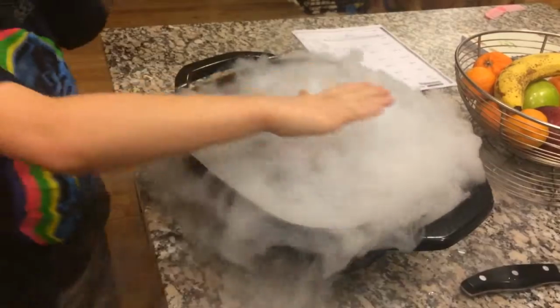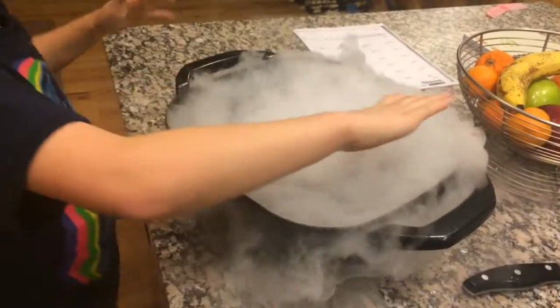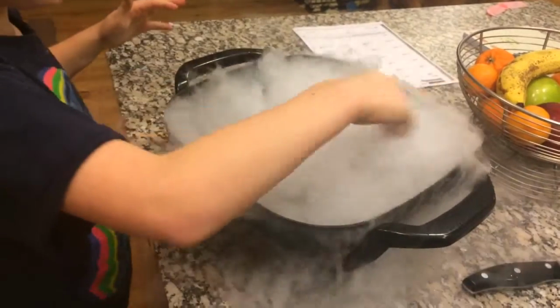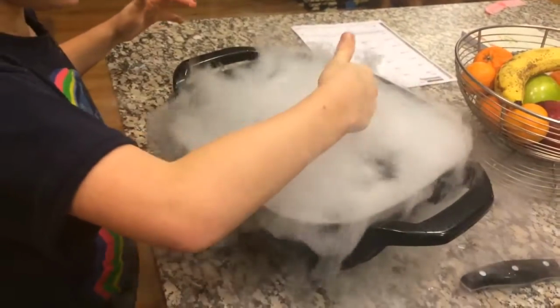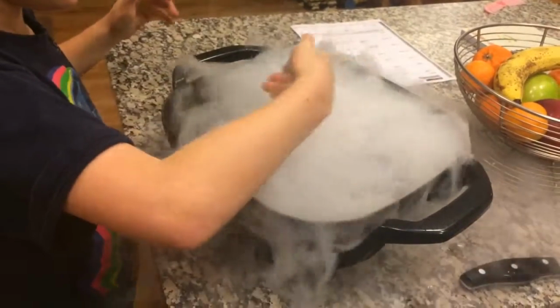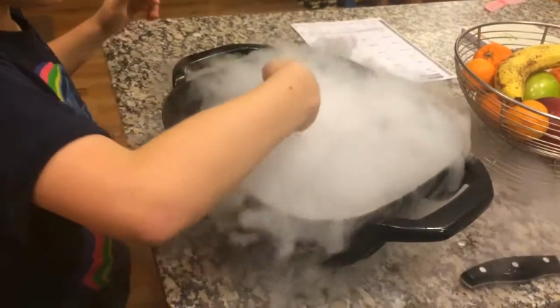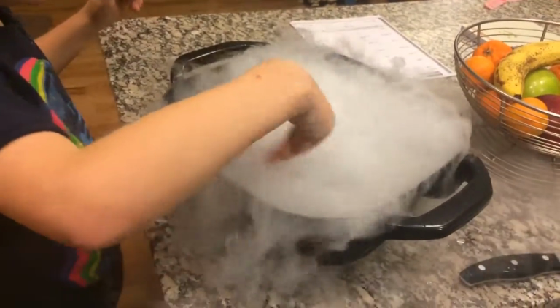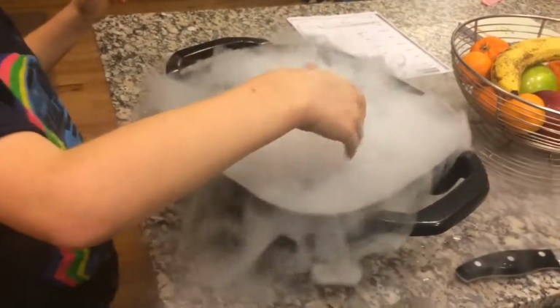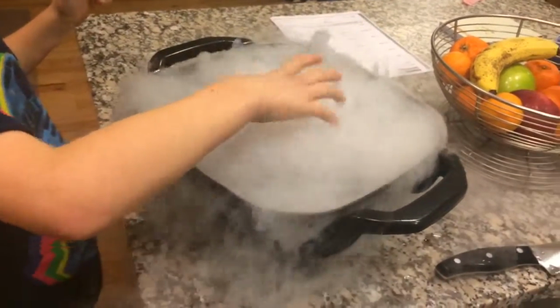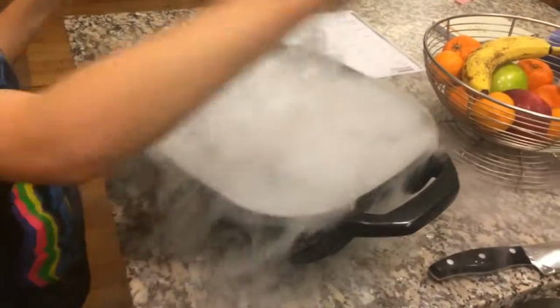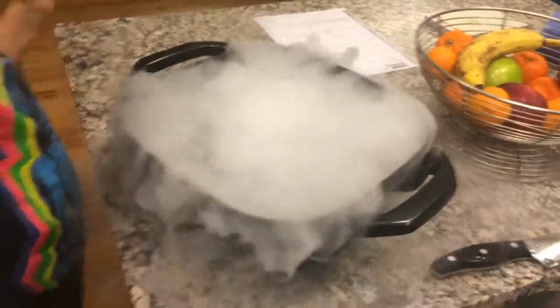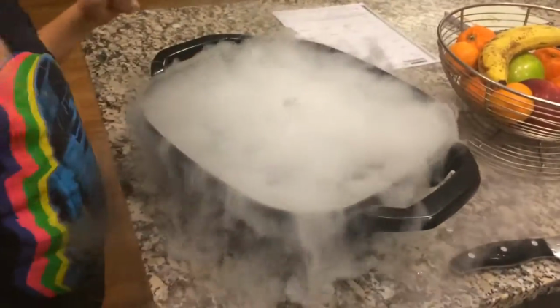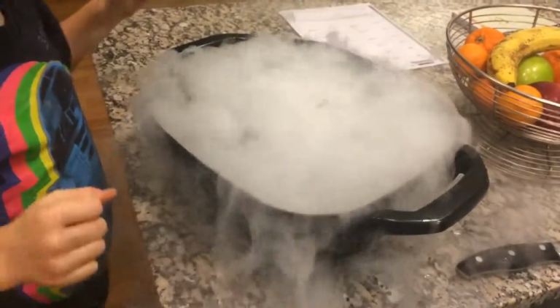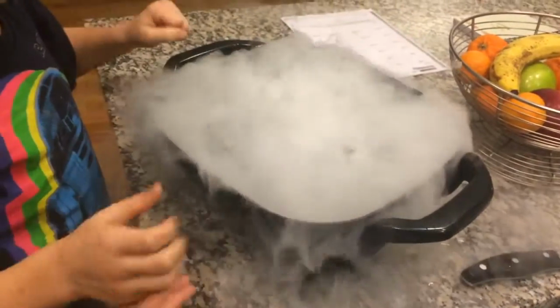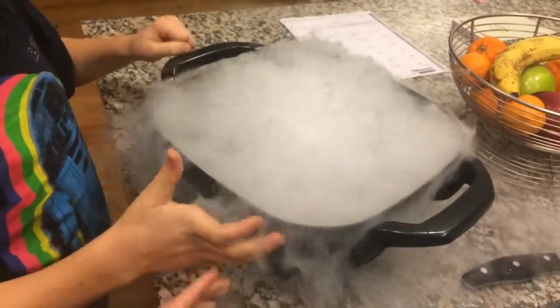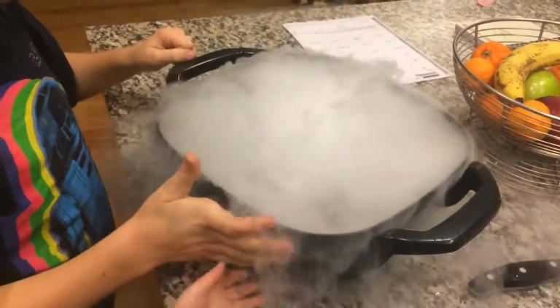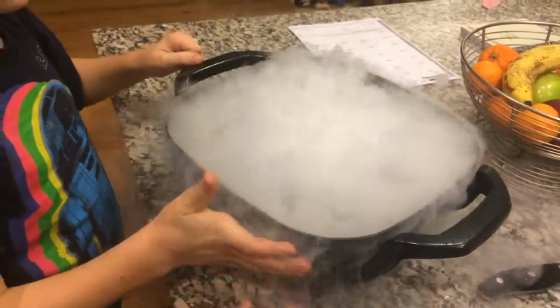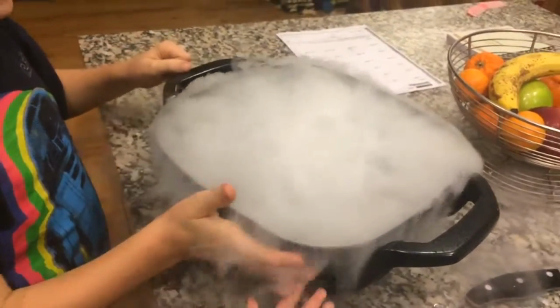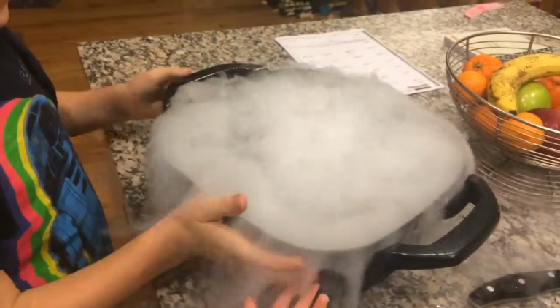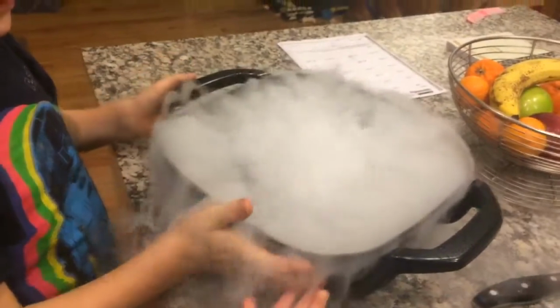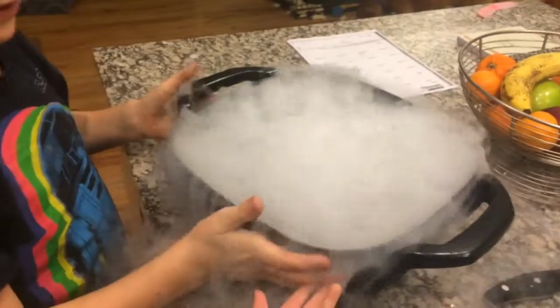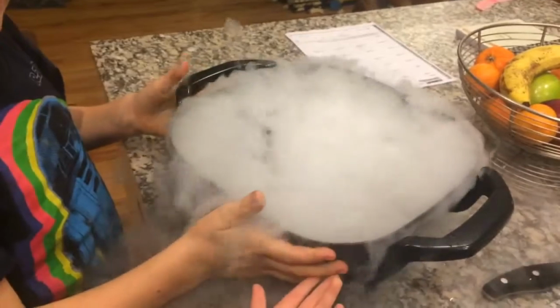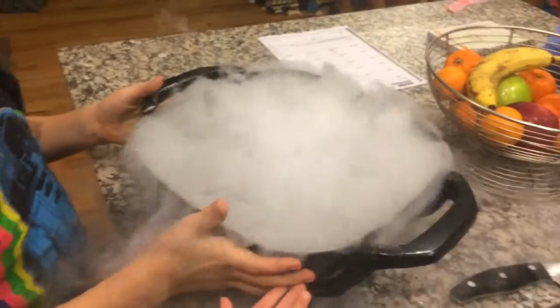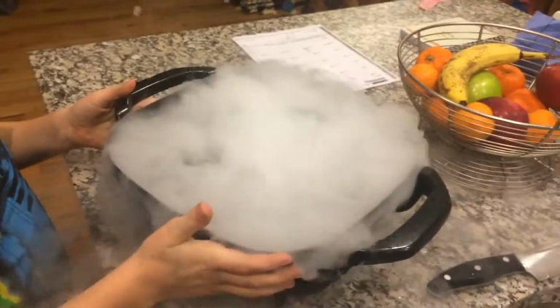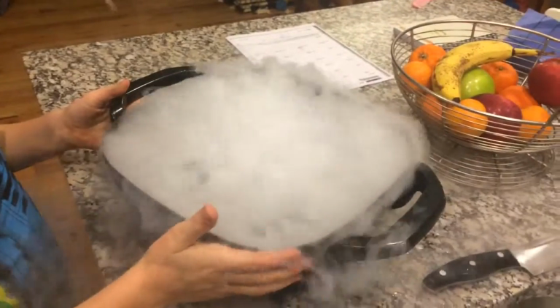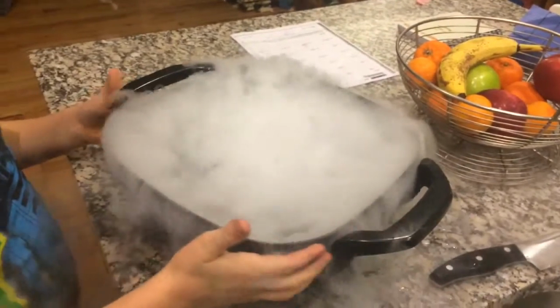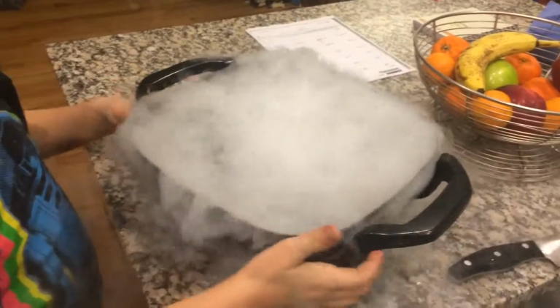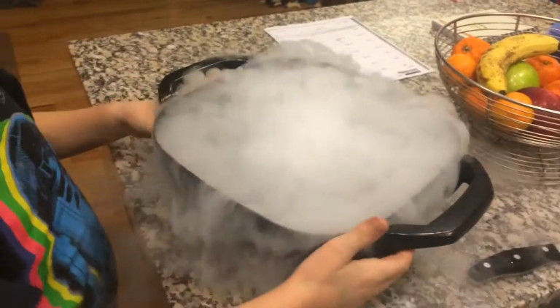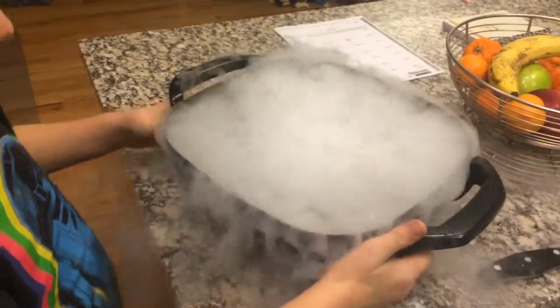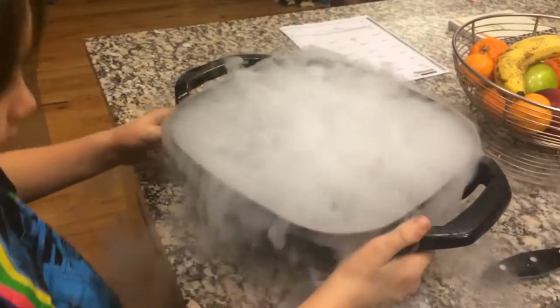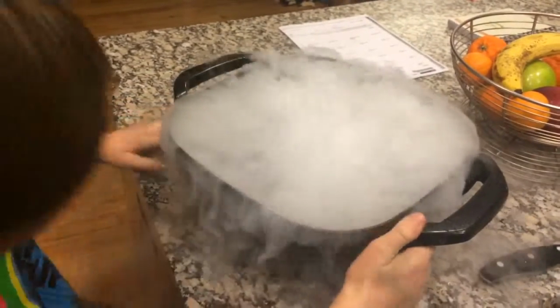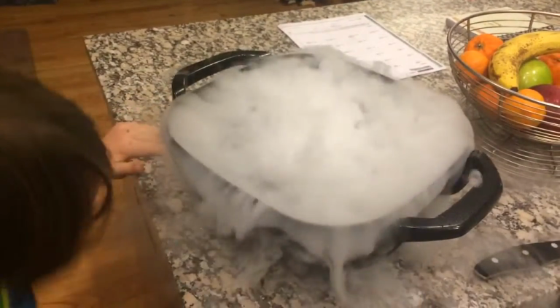Daddy, where did you get the dry ice? From inside there. It was meant to keep the mice frozen. Don't touch. Don't touch. That's so, so cool.